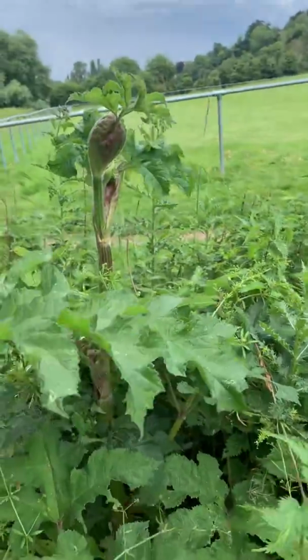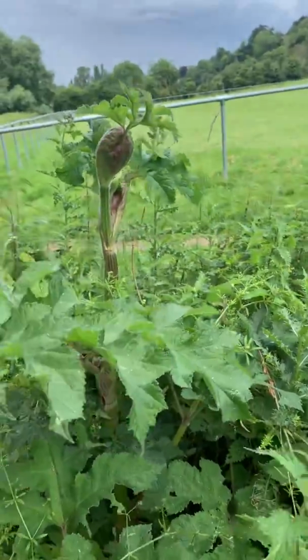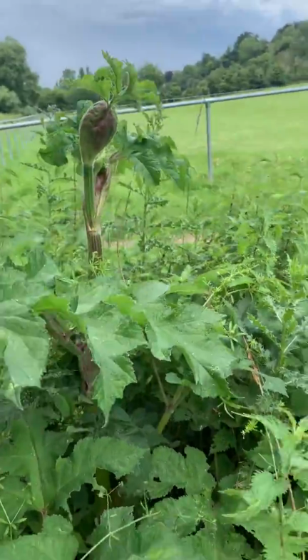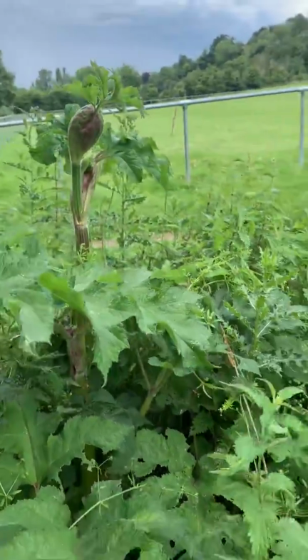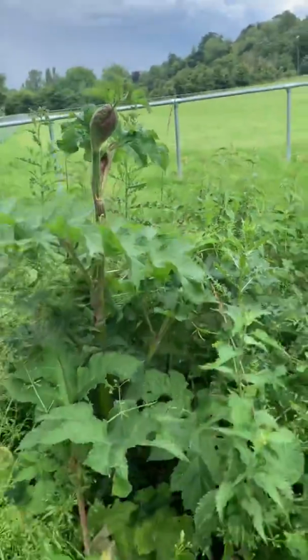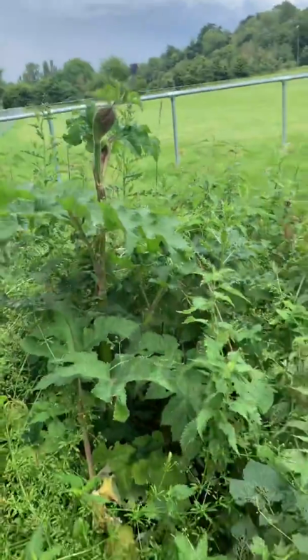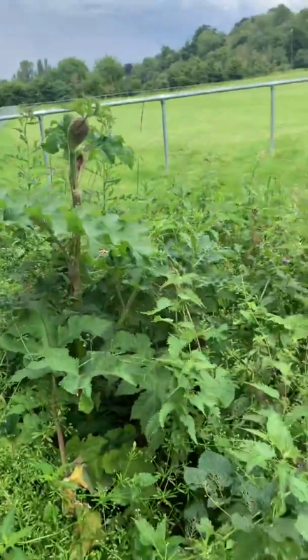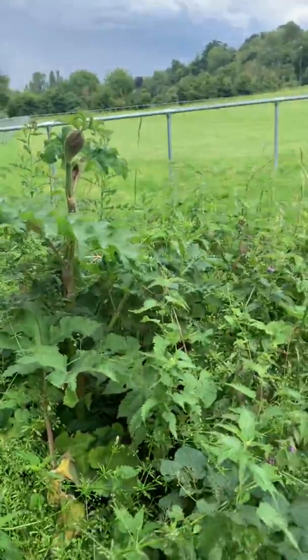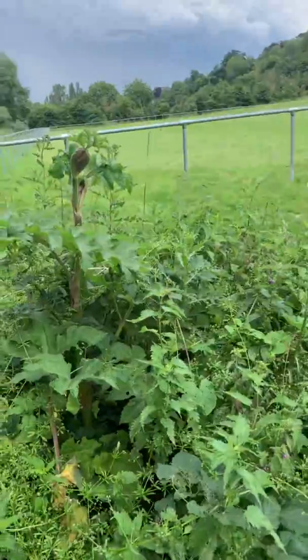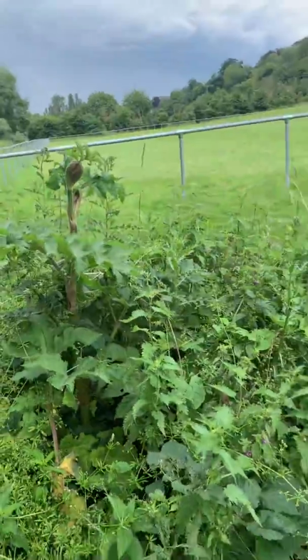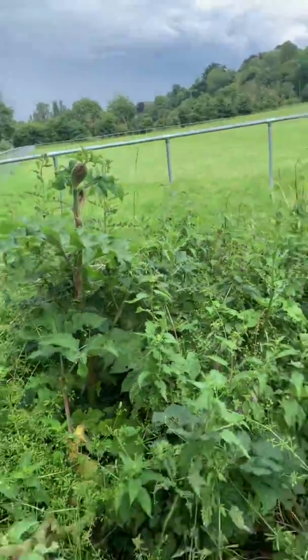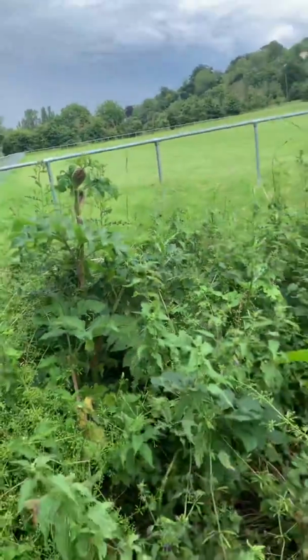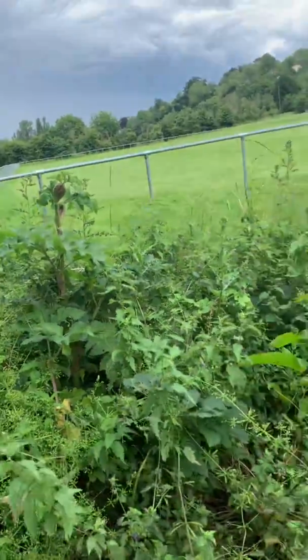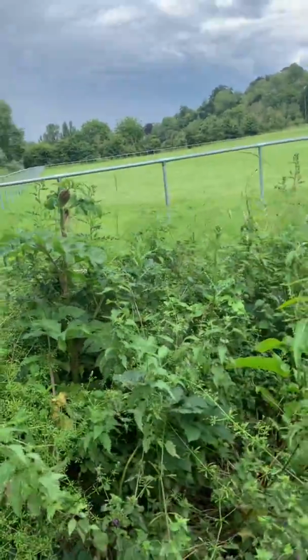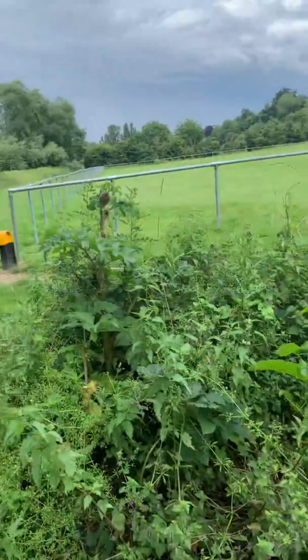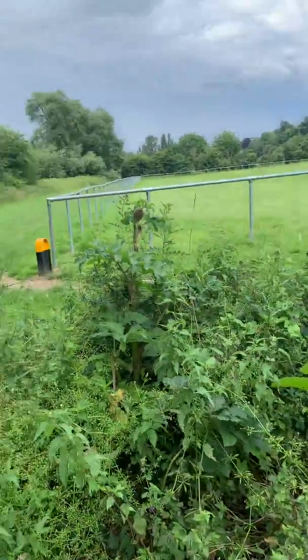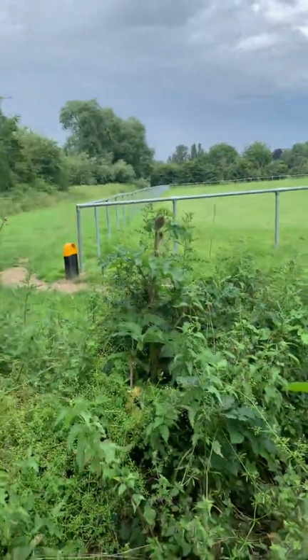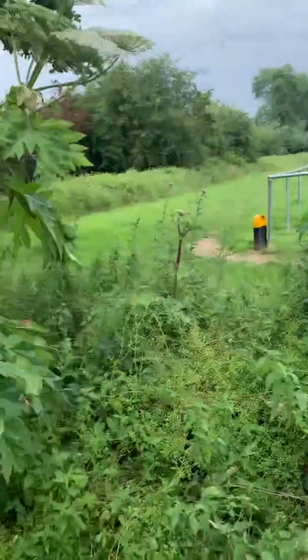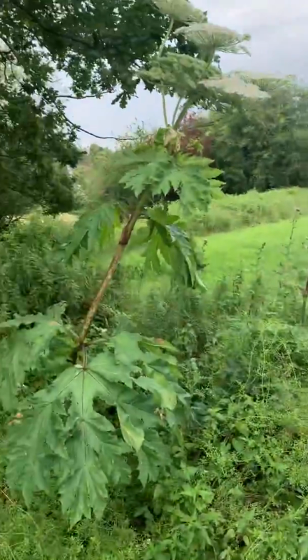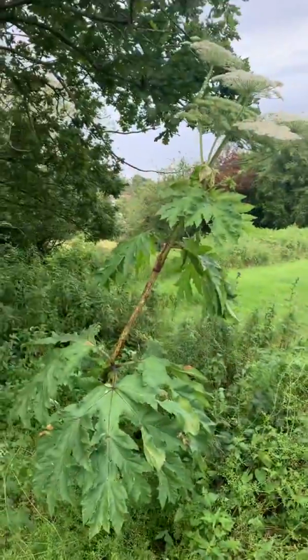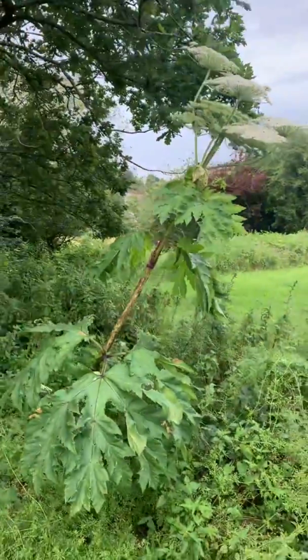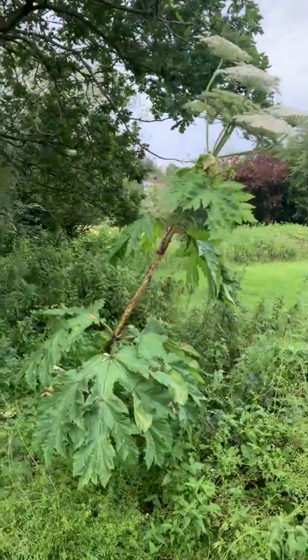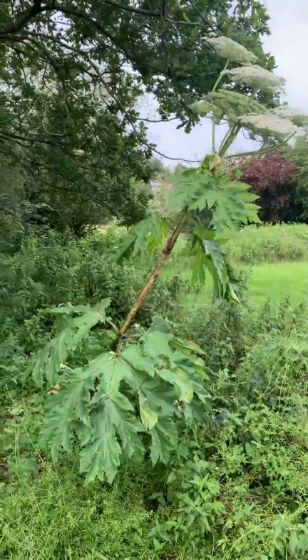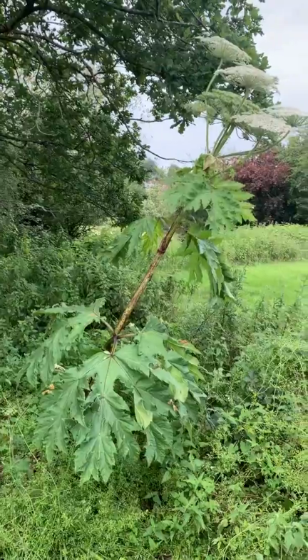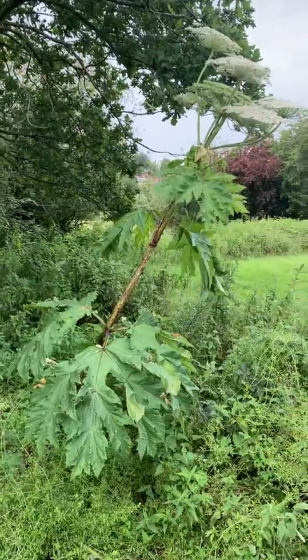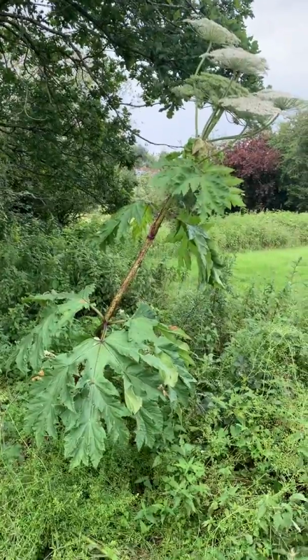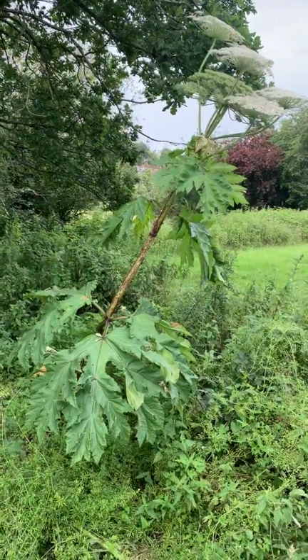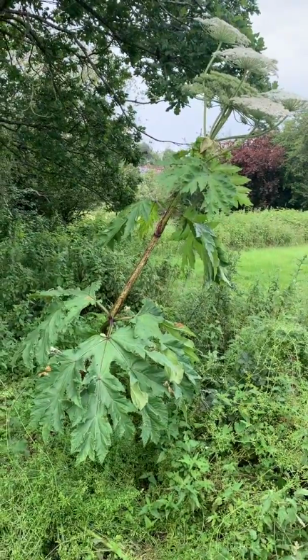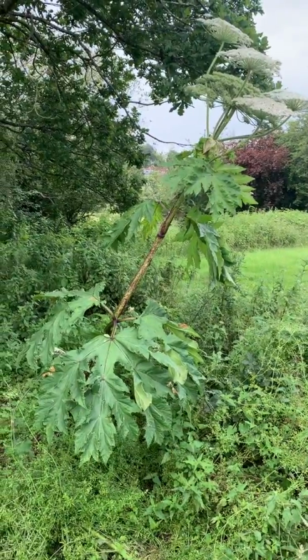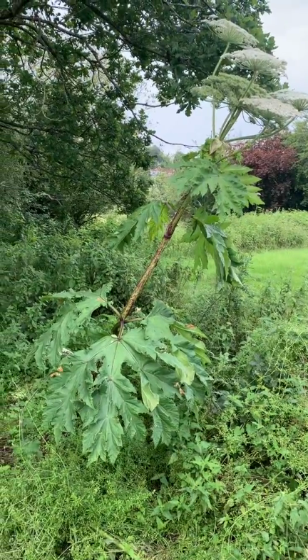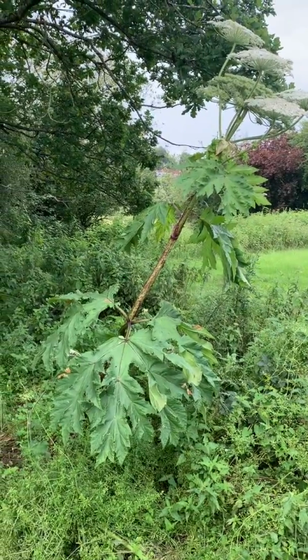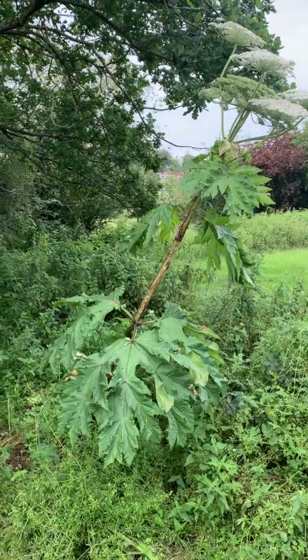Now if I take a step back and flip the camera around, you'll be able to see the giant hogweed. Here's the giant hogweed — it's twice the size of myself.